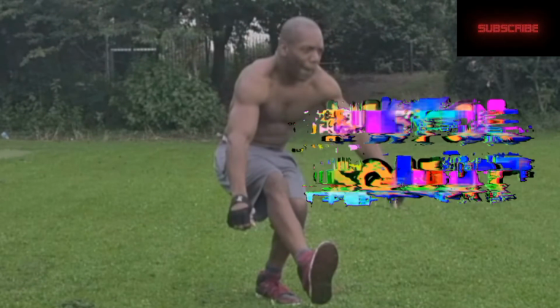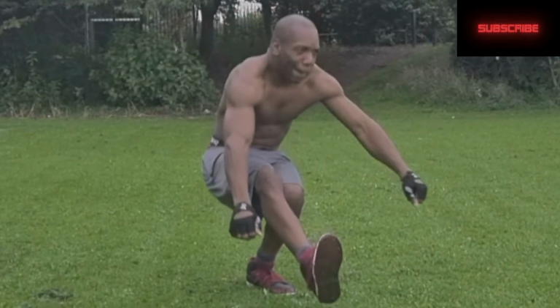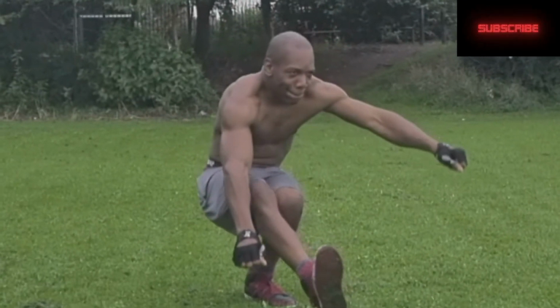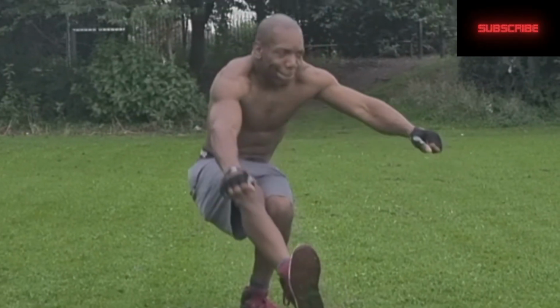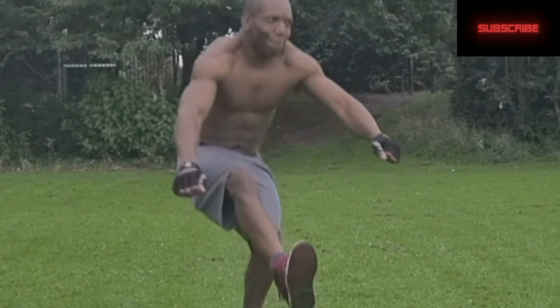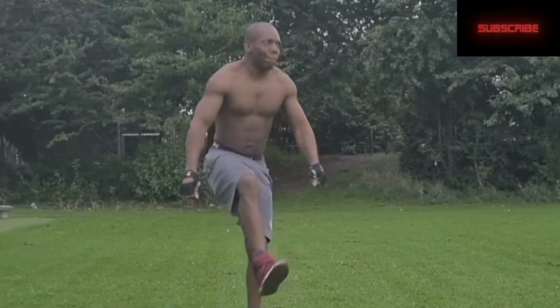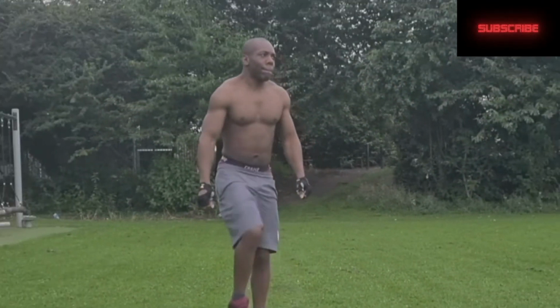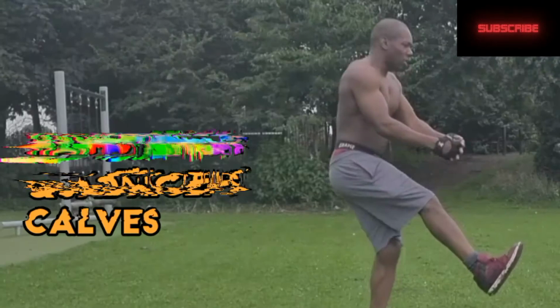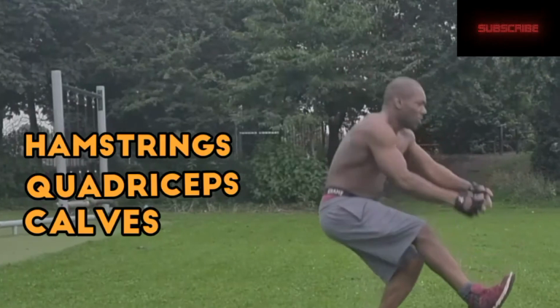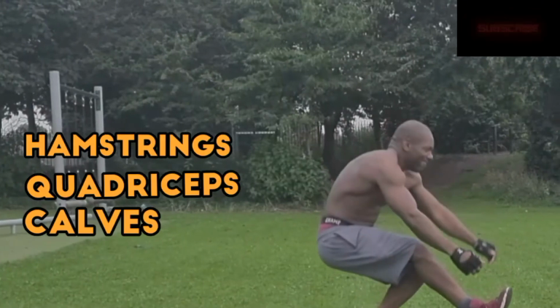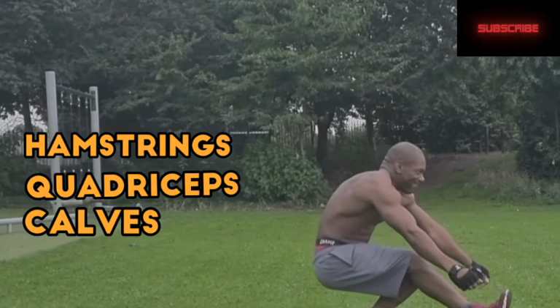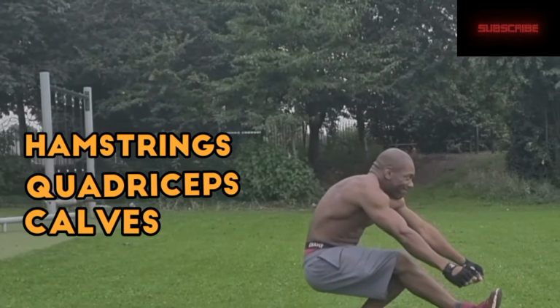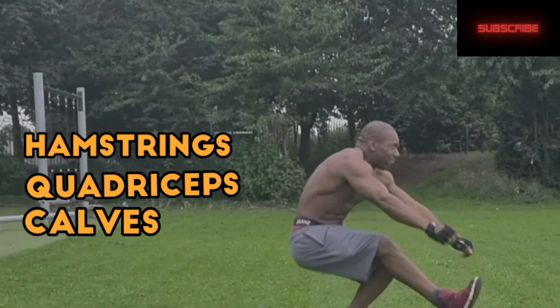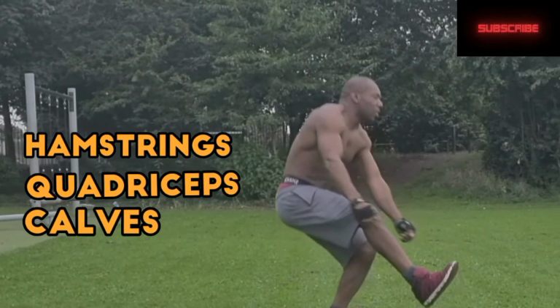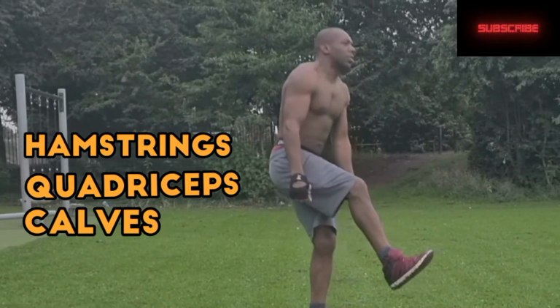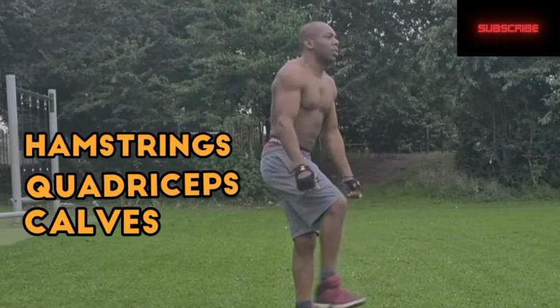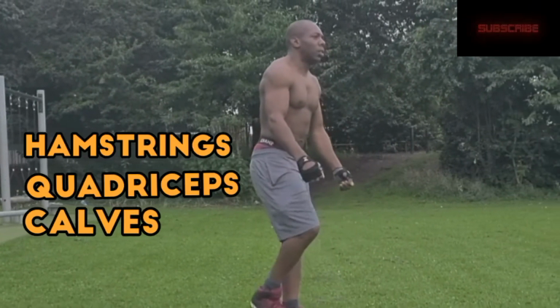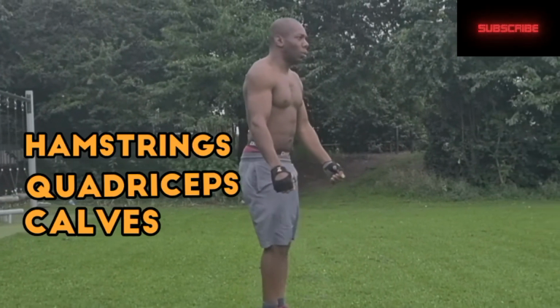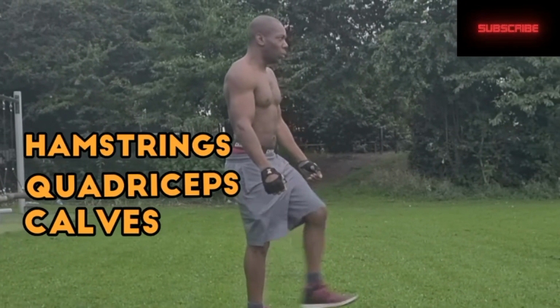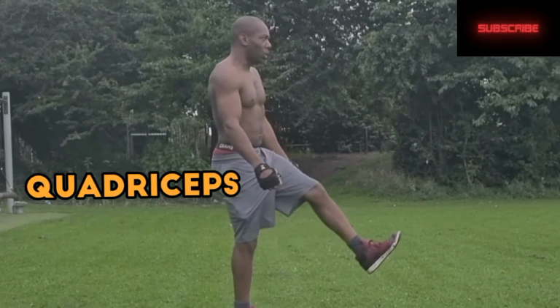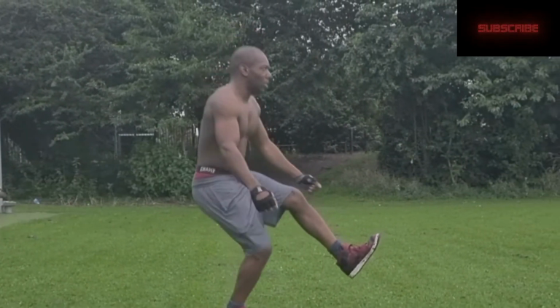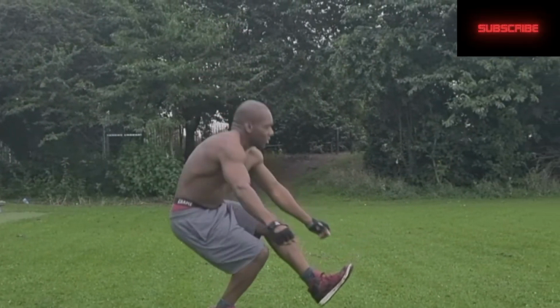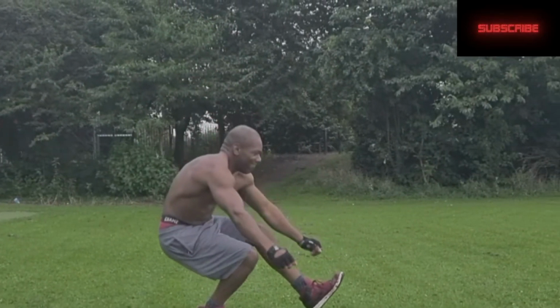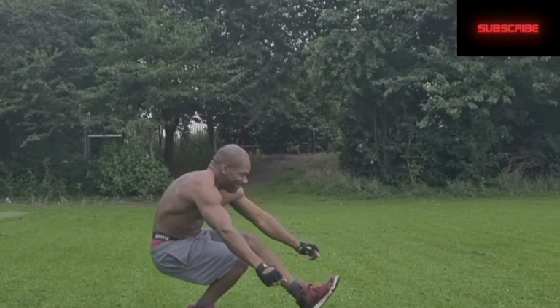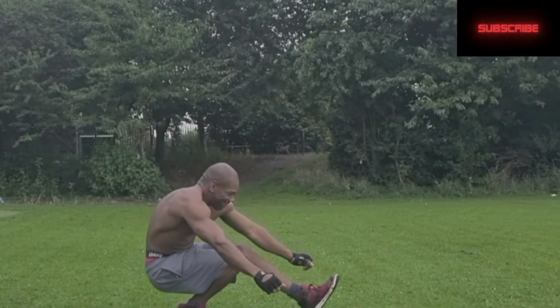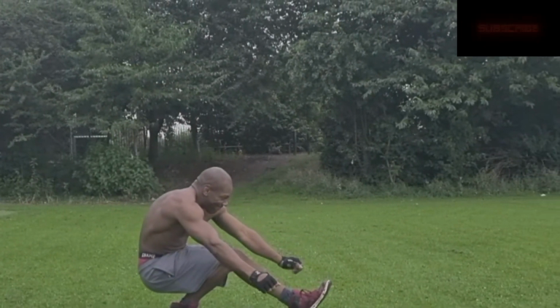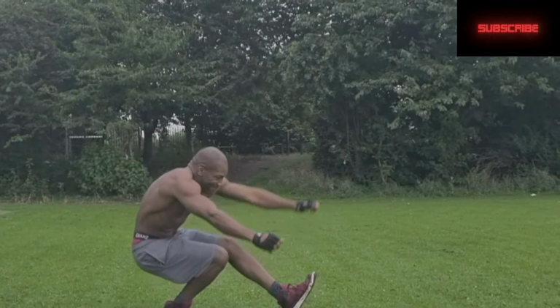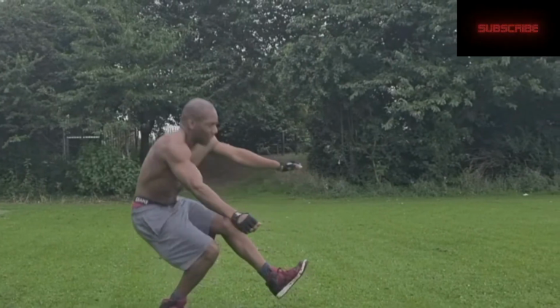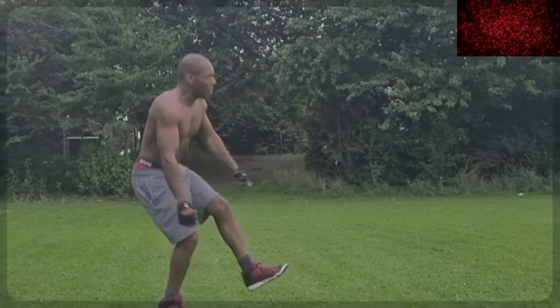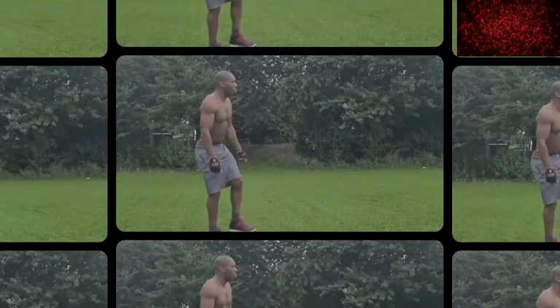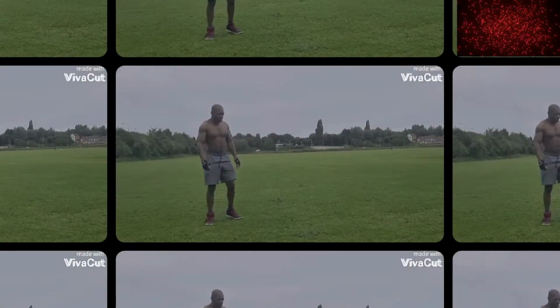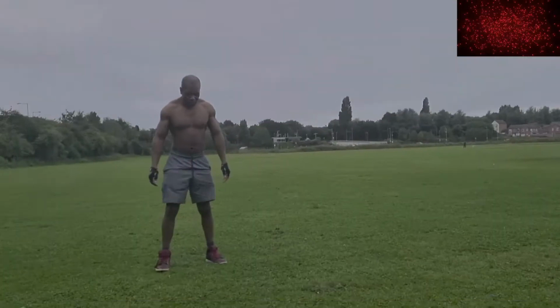A pistol squat is a great way to target your hamstrings, quads and calves. I will show you four steps that will help you build up to doing a pistol squat.